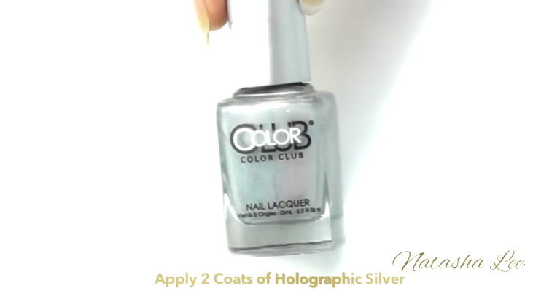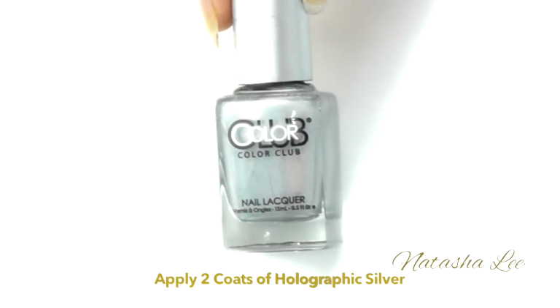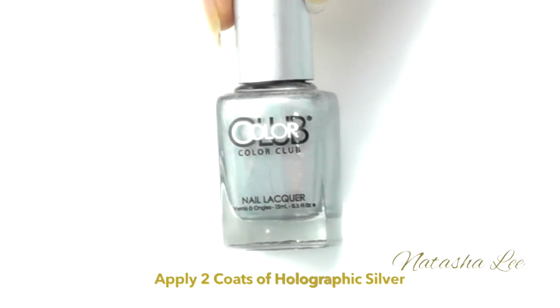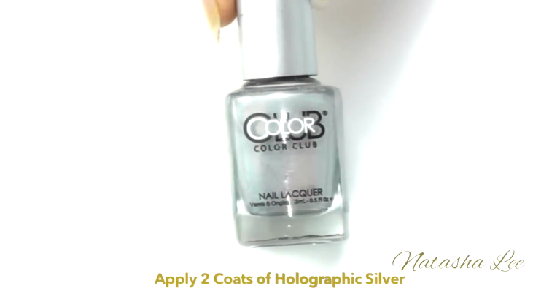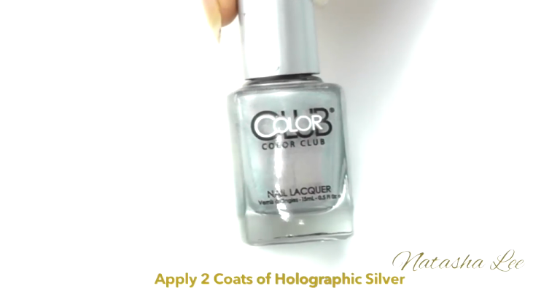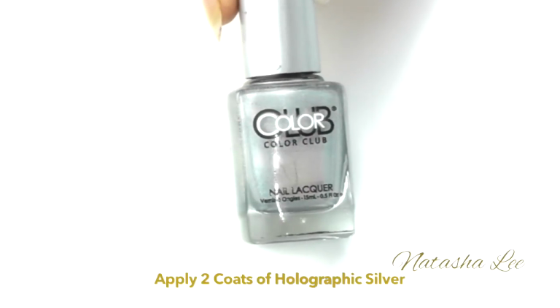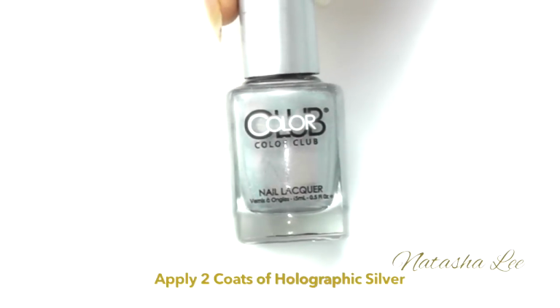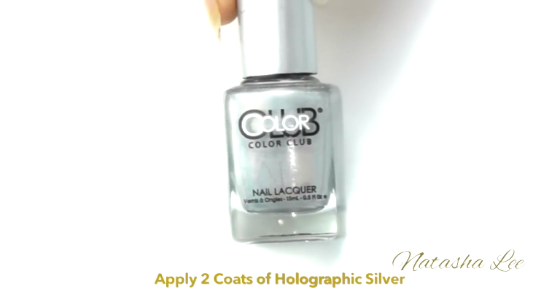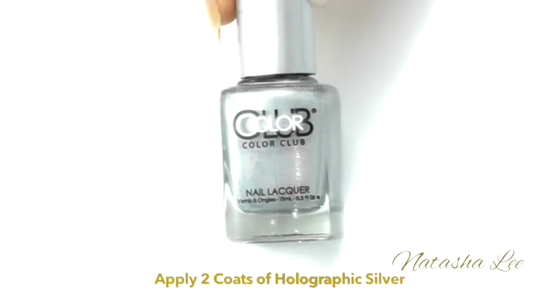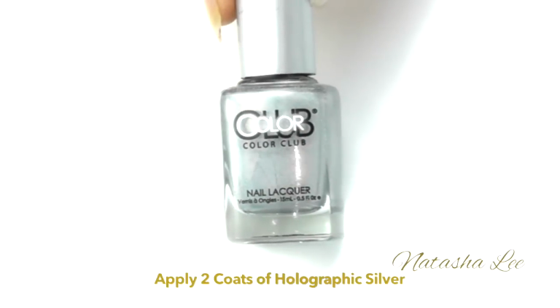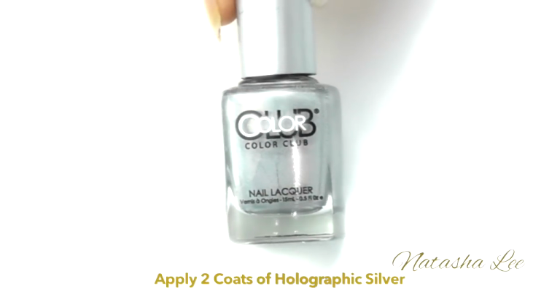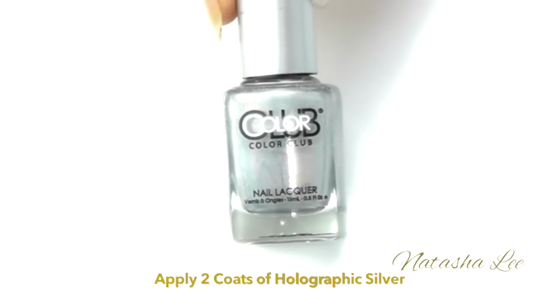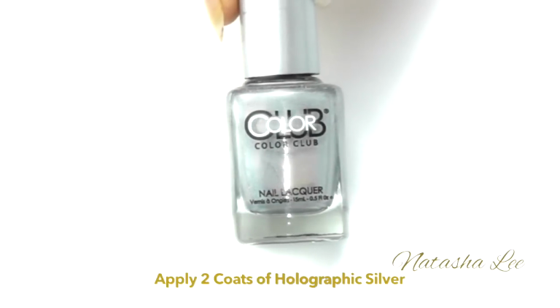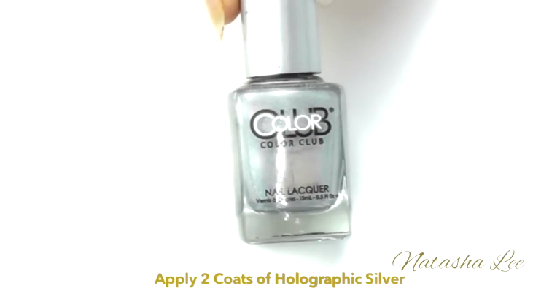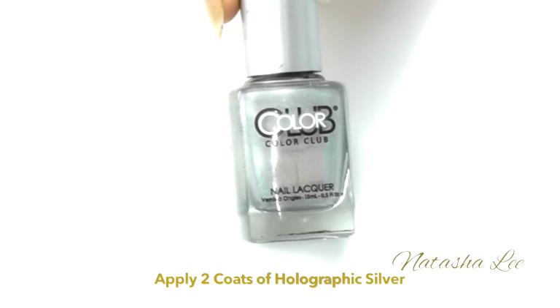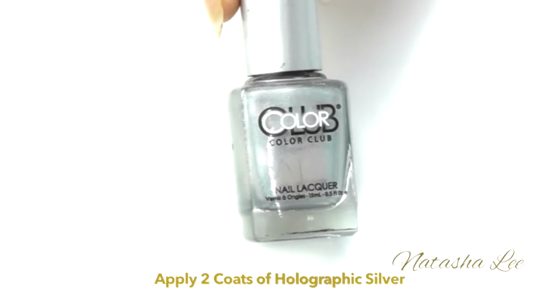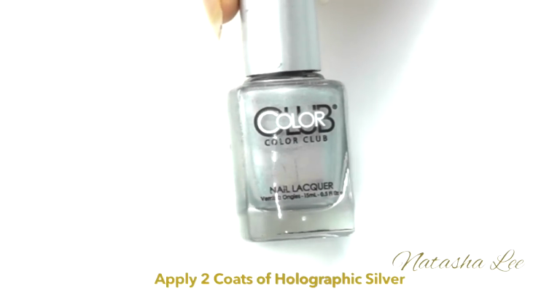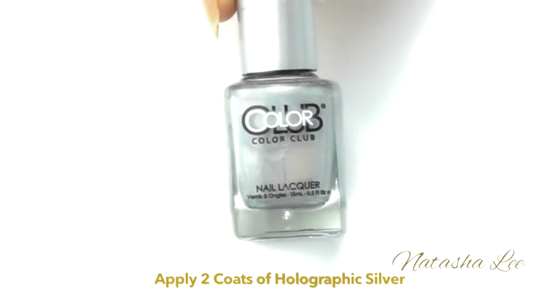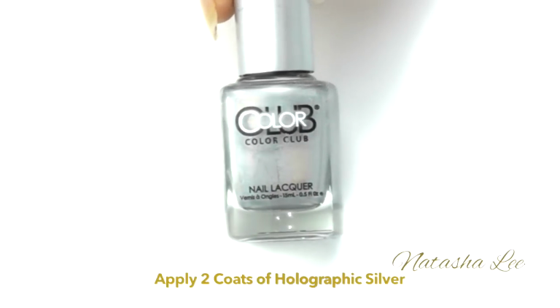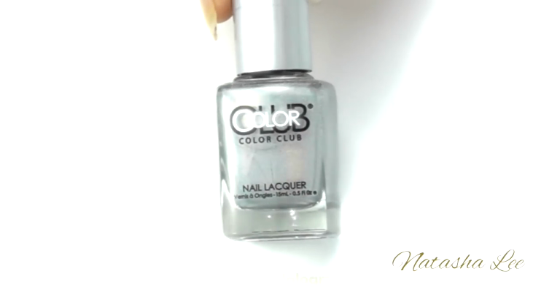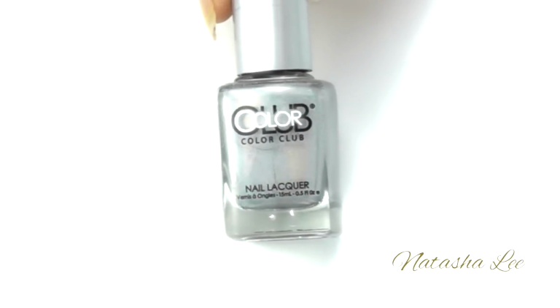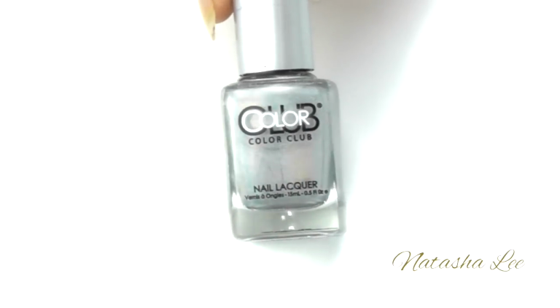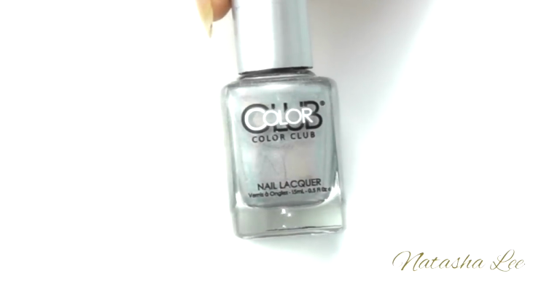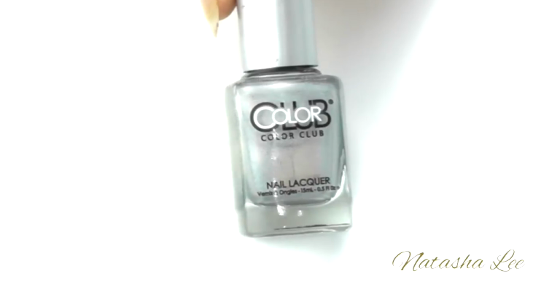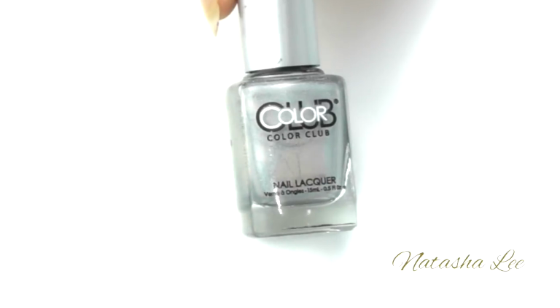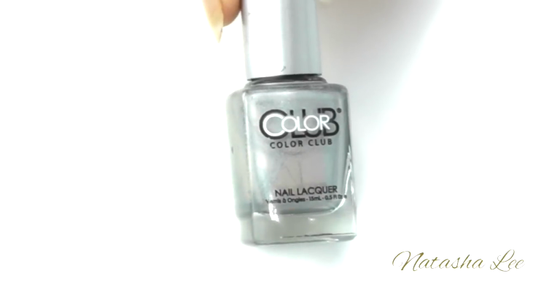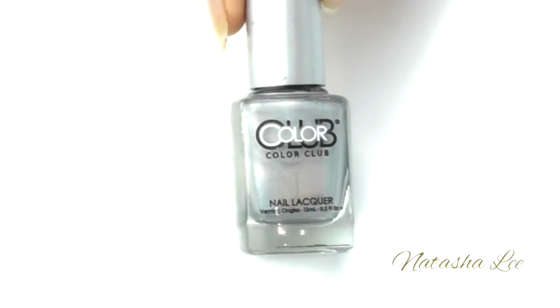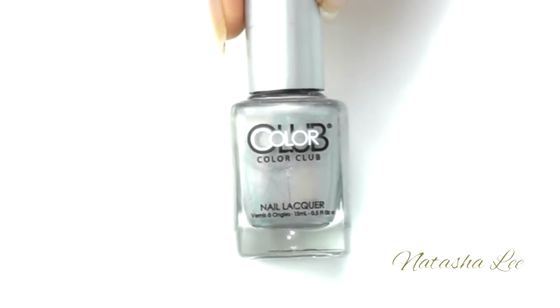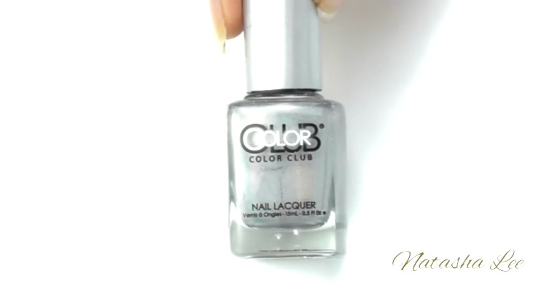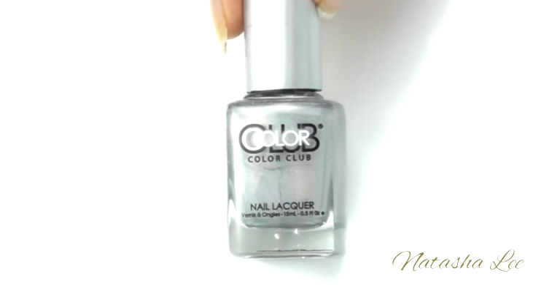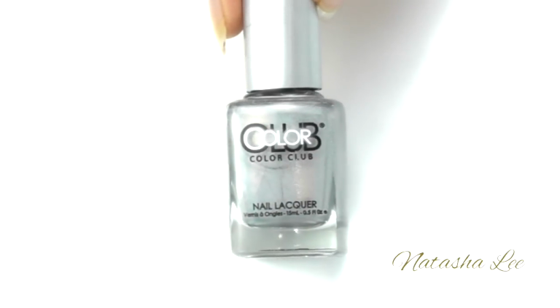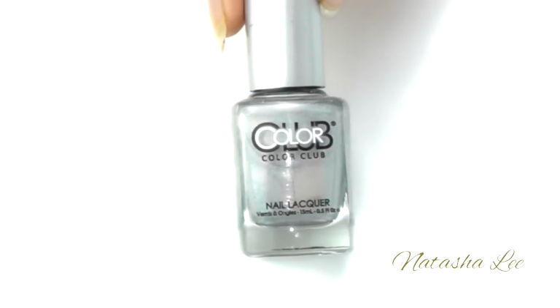Next apply two coats of a holographic silver polish, remembering to let each coat dry in between. I'm using Colour Club Harp on it.